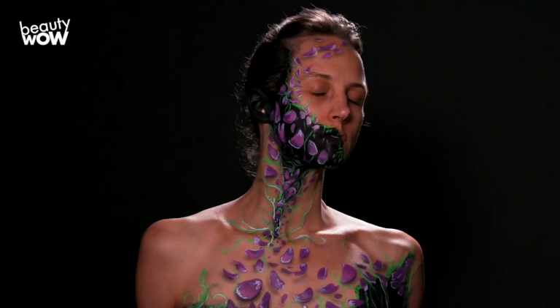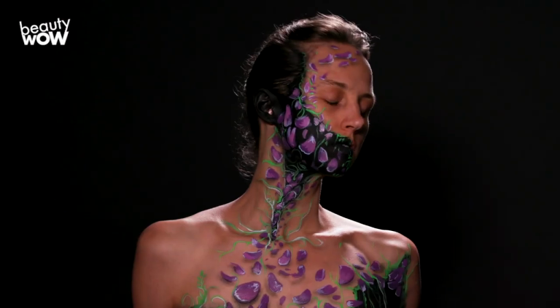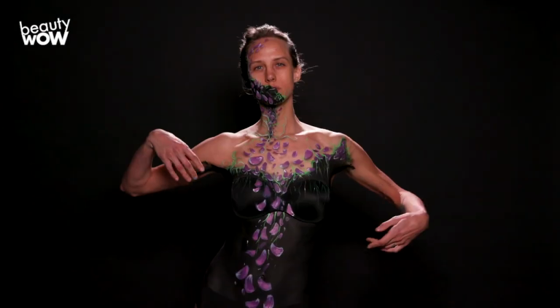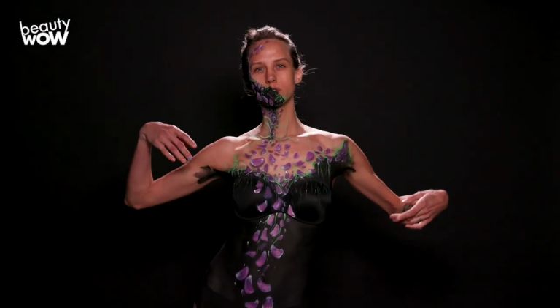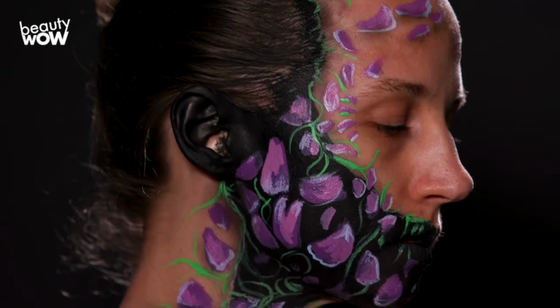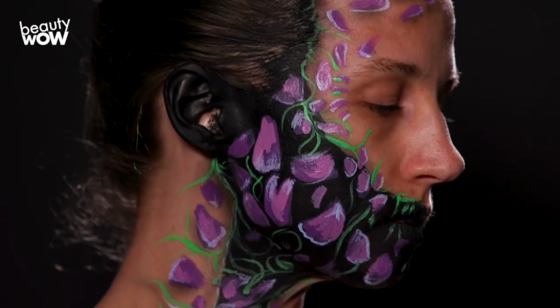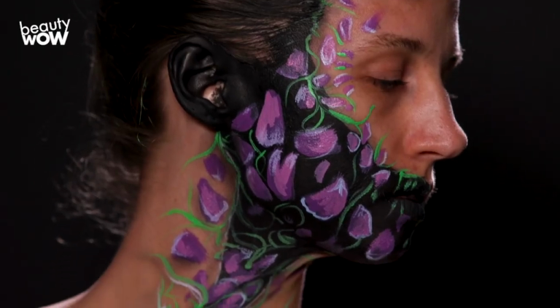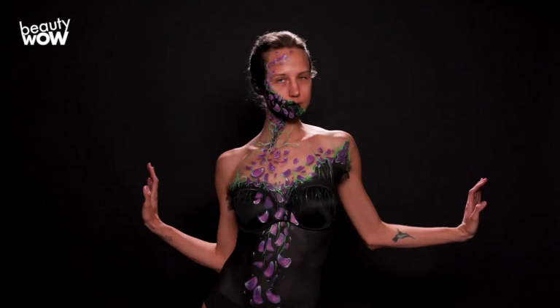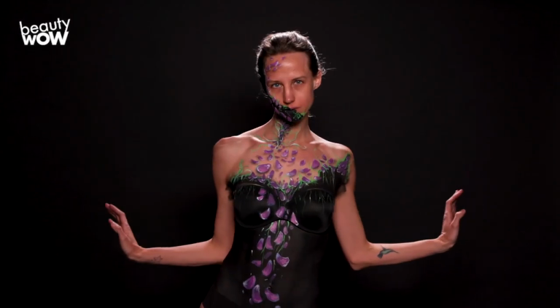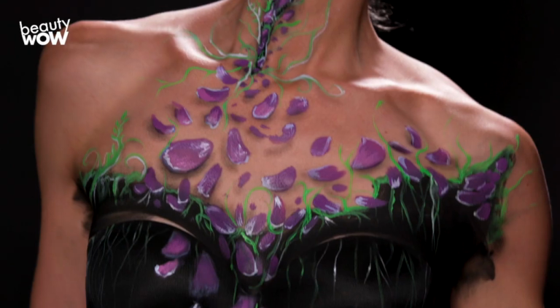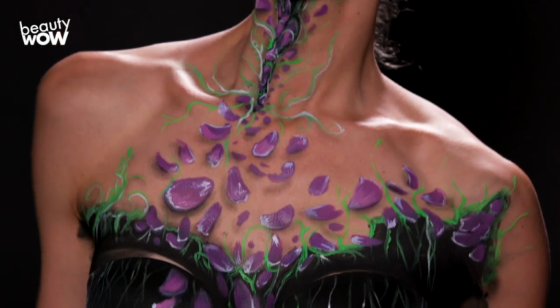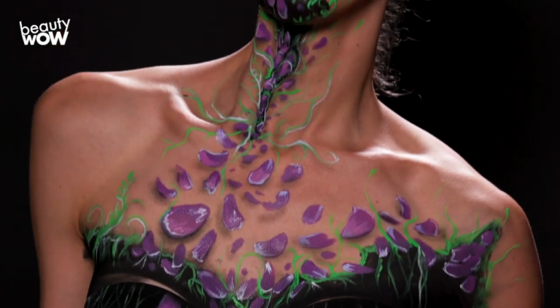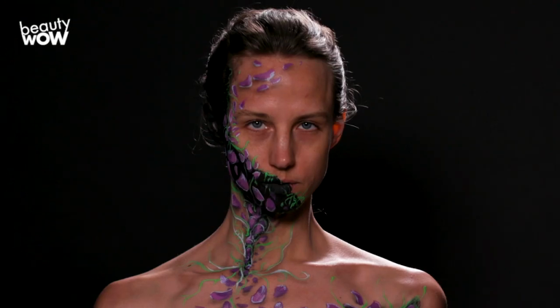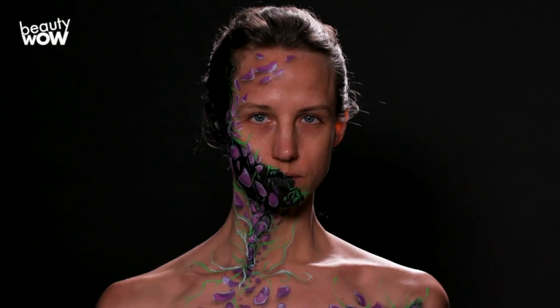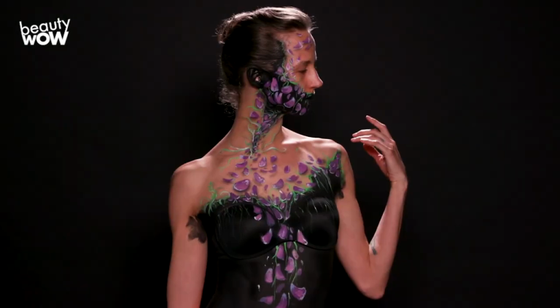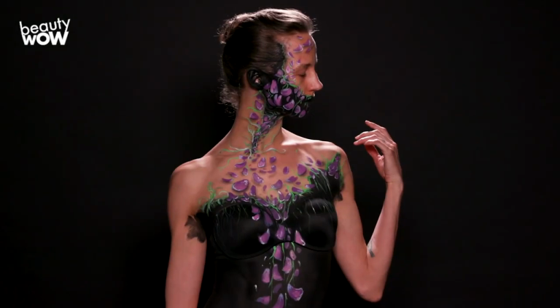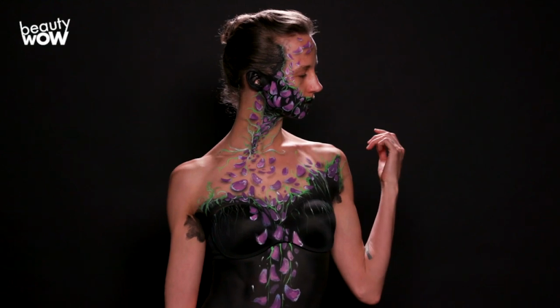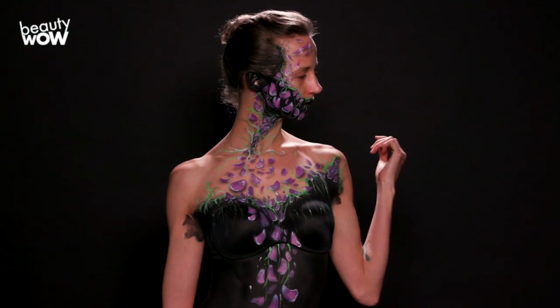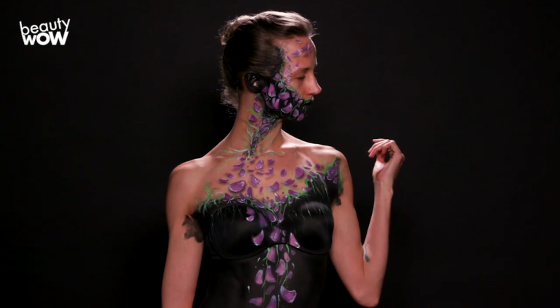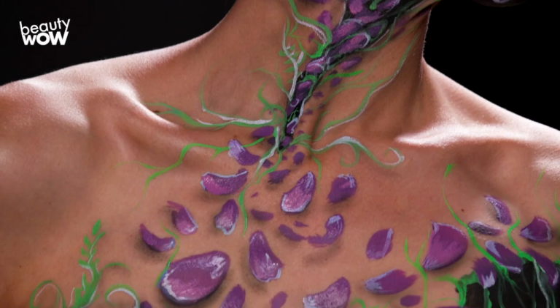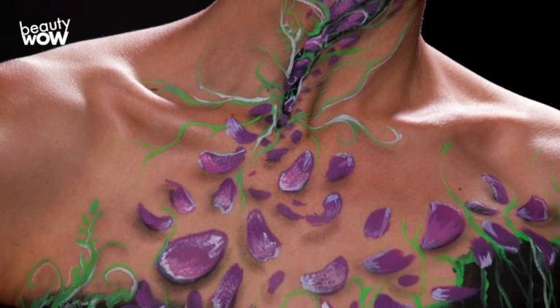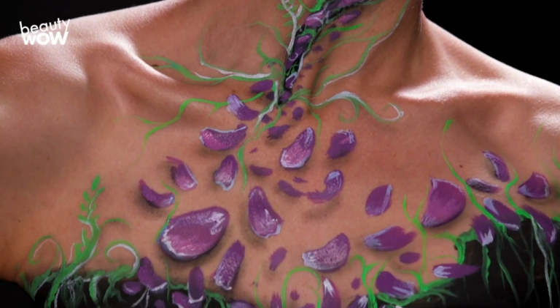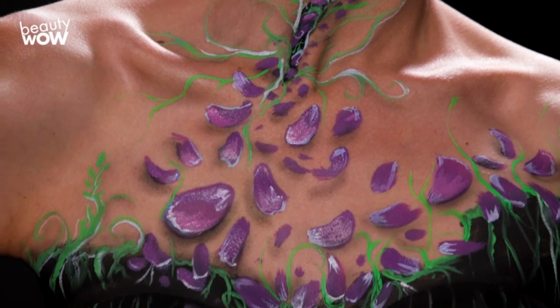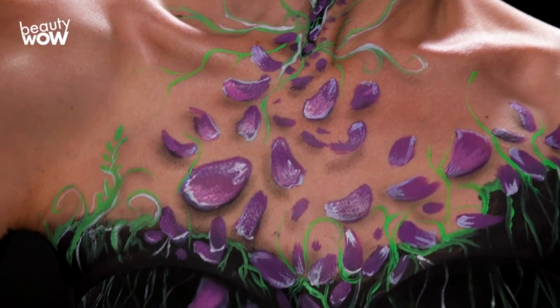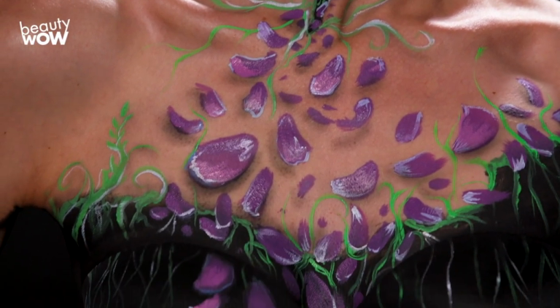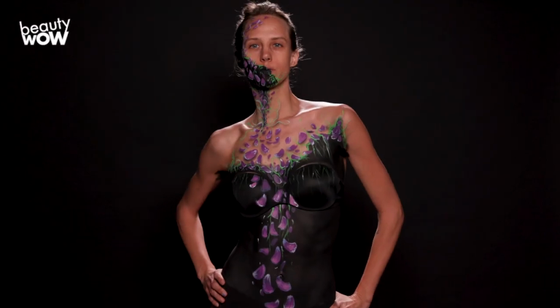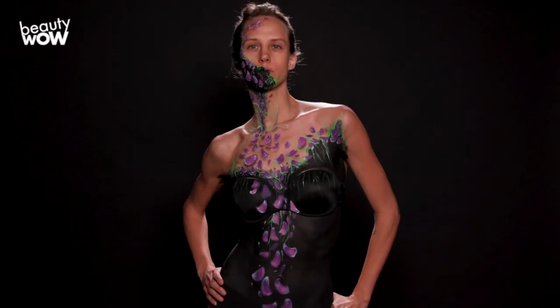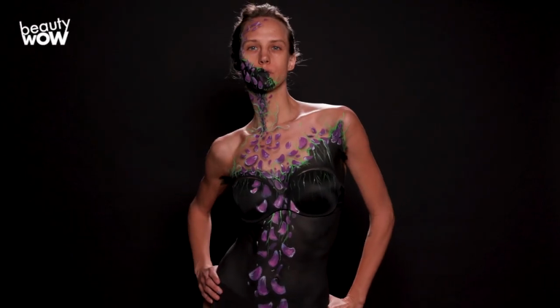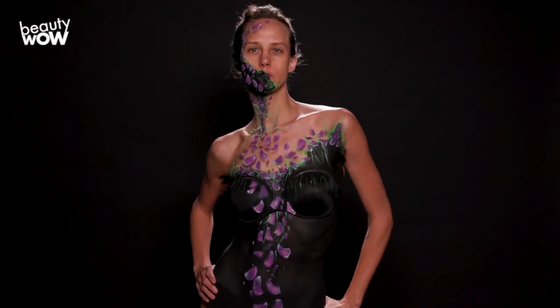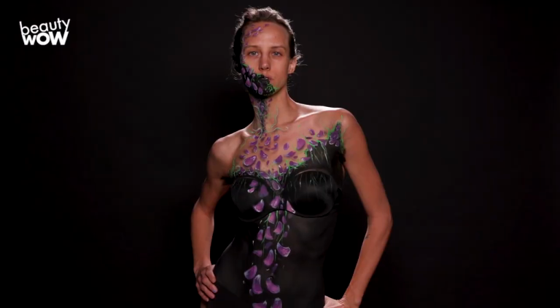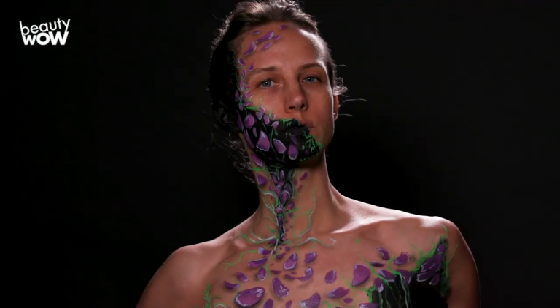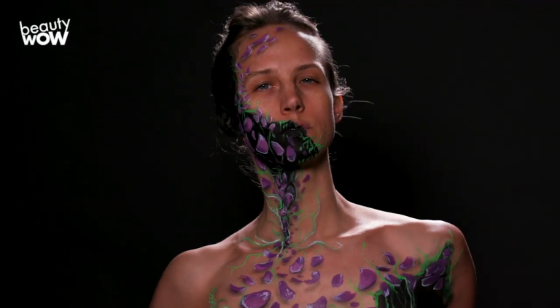This look was inspired by a previous look that was more biomechanical — I was doing steampunk-inspired pieces — and I wanted to go more organic and do an illusion that had more florals and something natural about it.